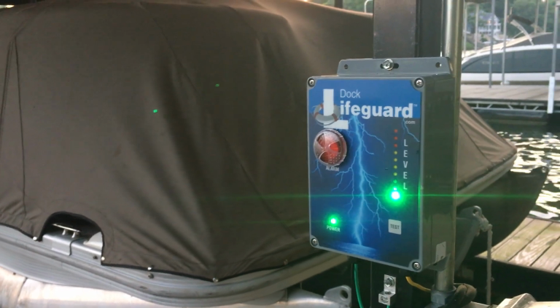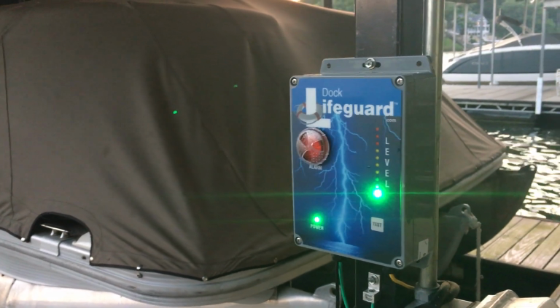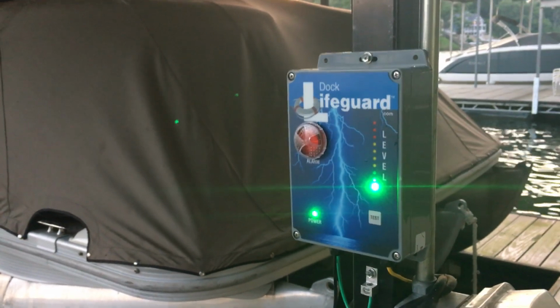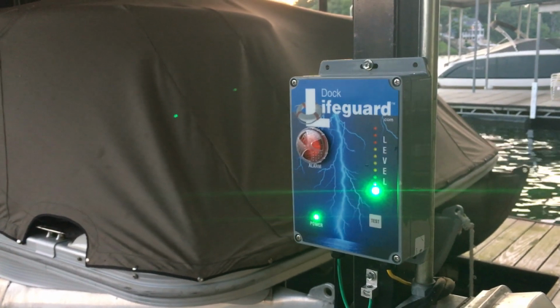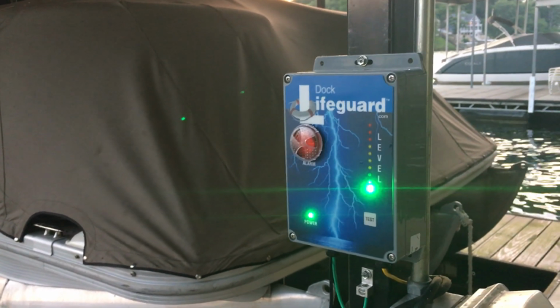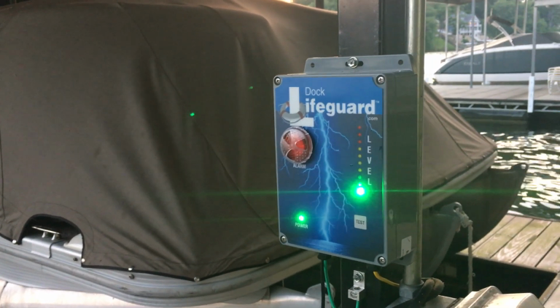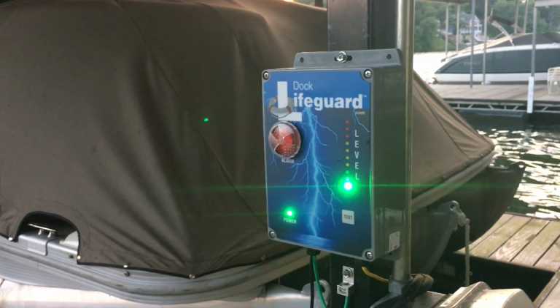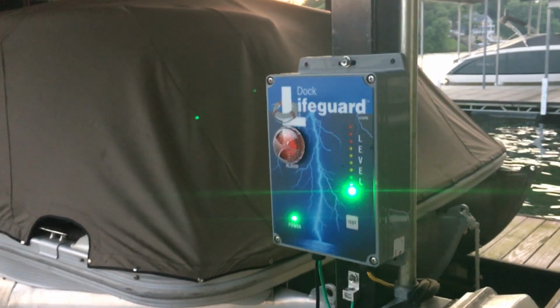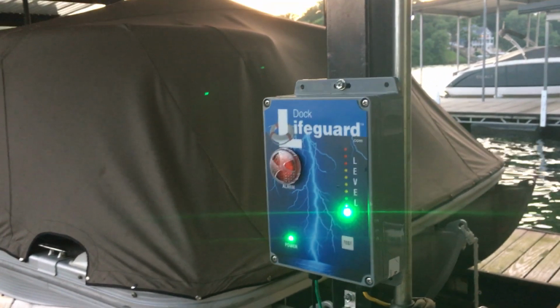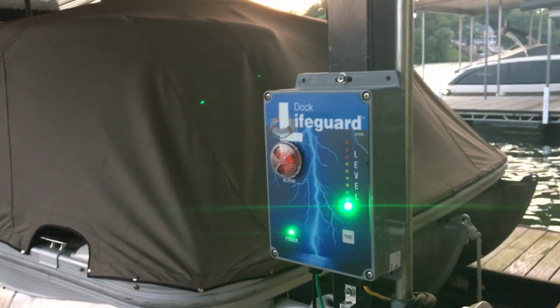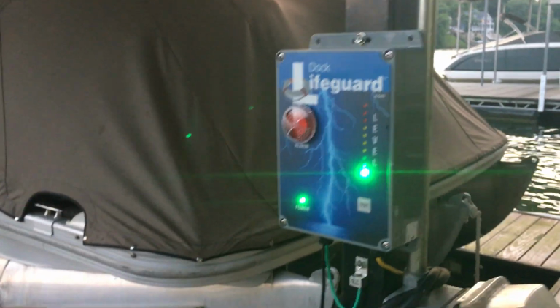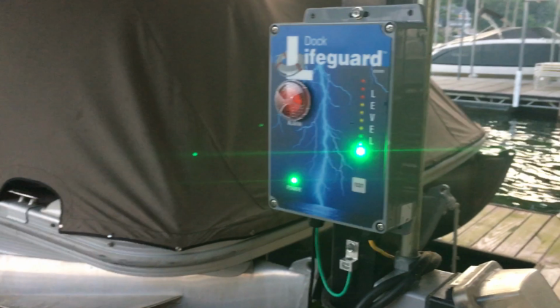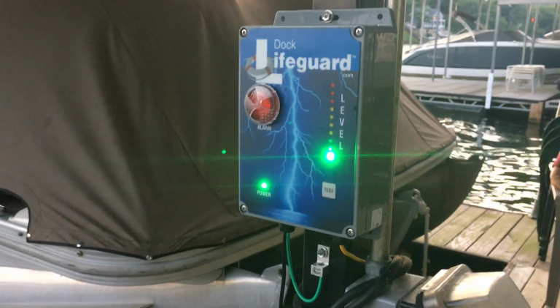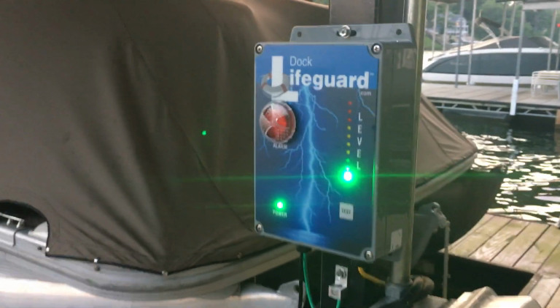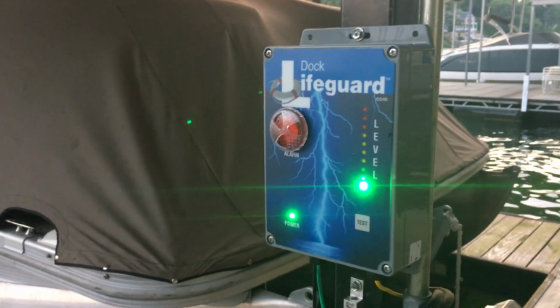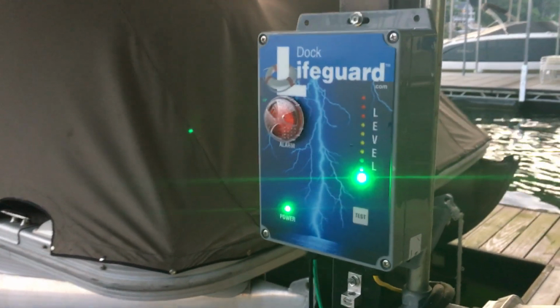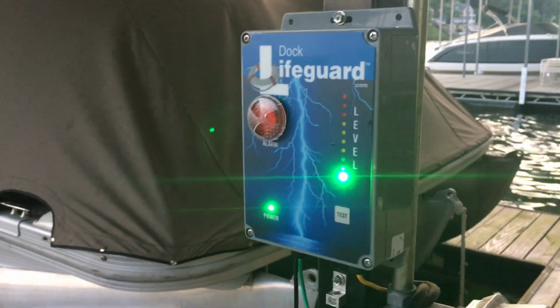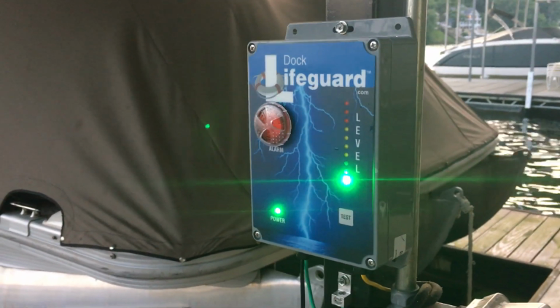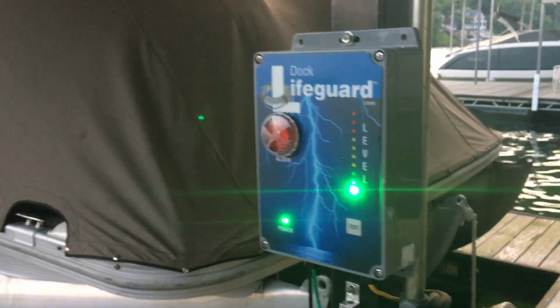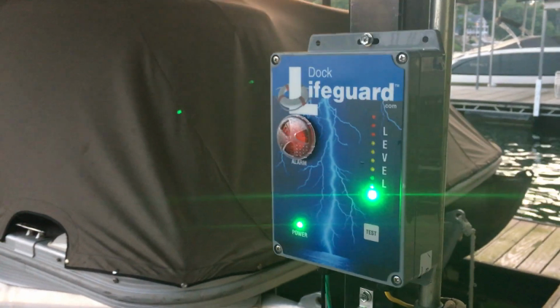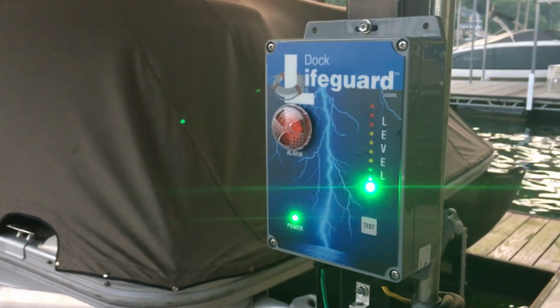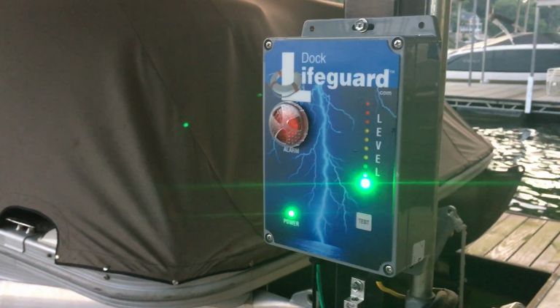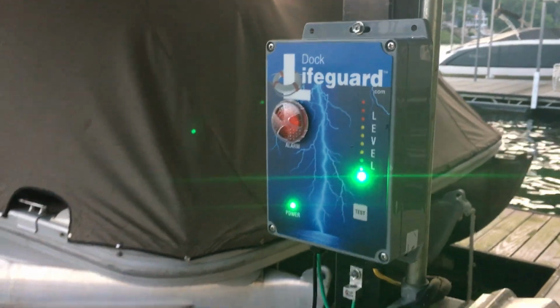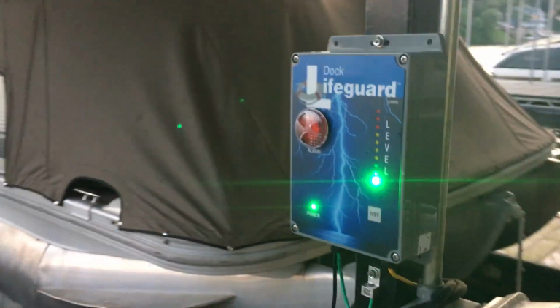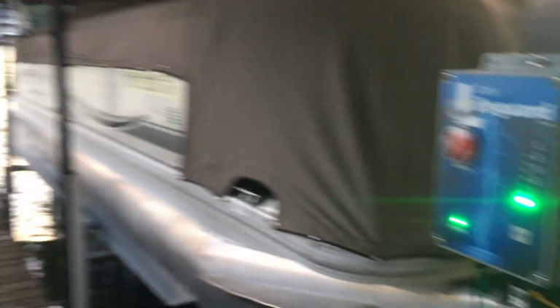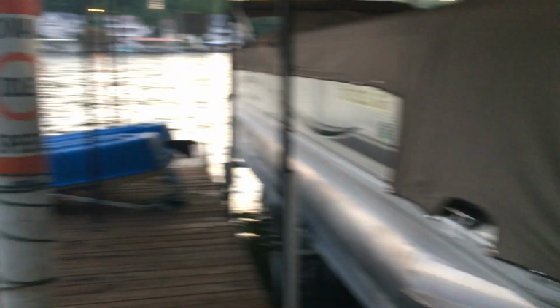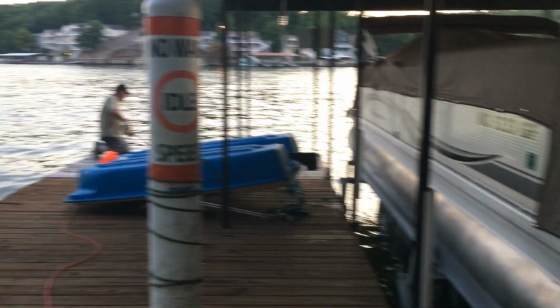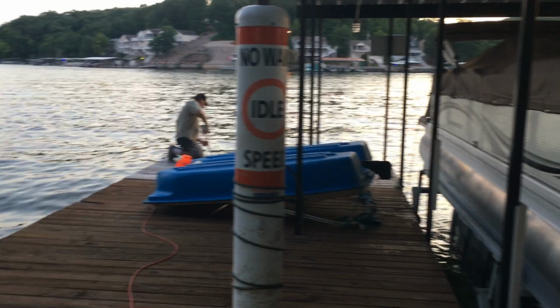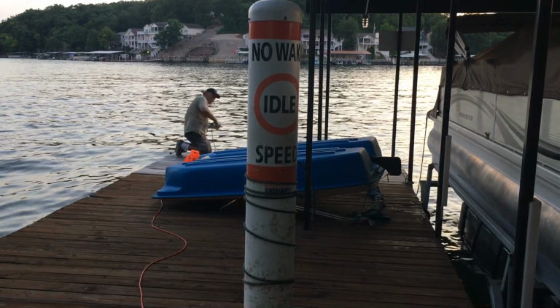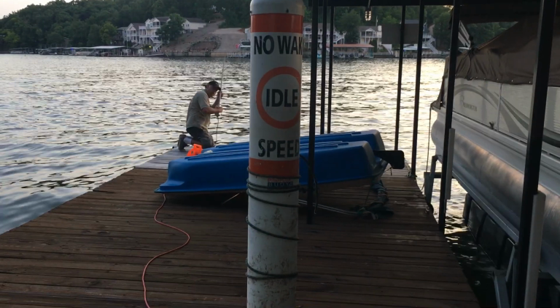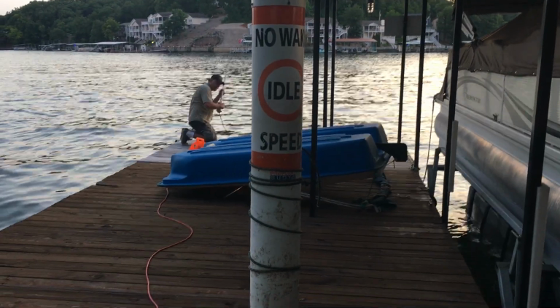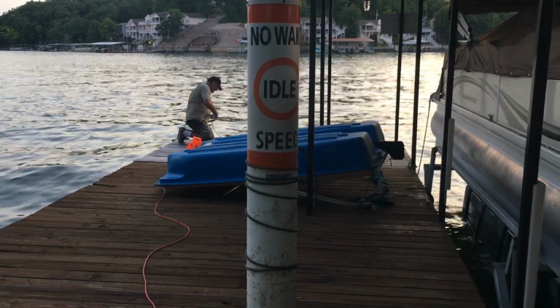We're testing the dock lifeguard installed on scenic drive. We're seeing there's one LED on the front panel that represents the ambient voltage in the water. Now we're going to inject electricity into the water.